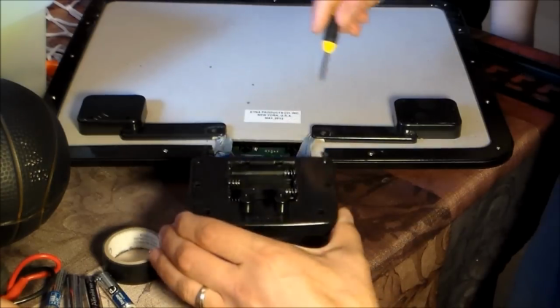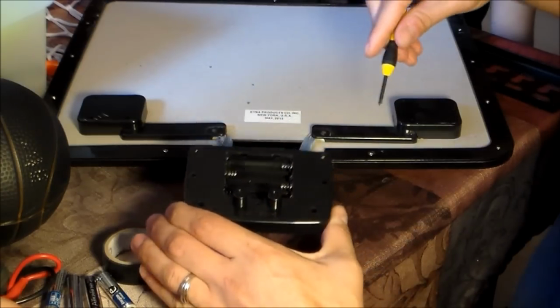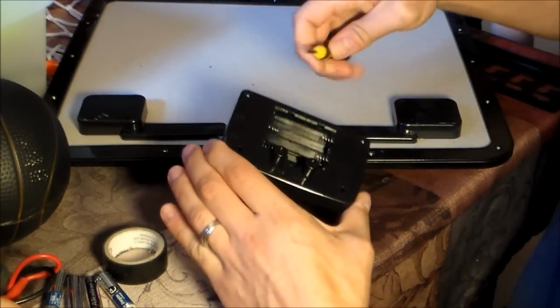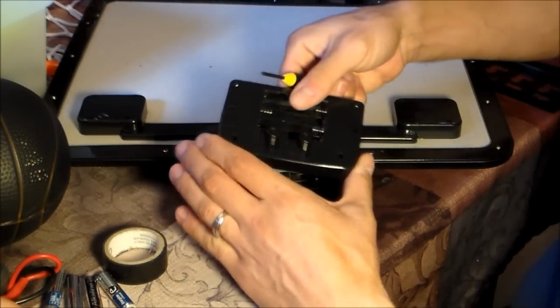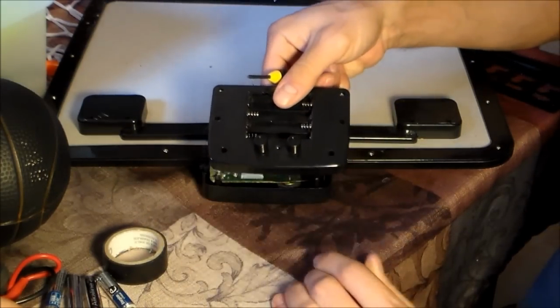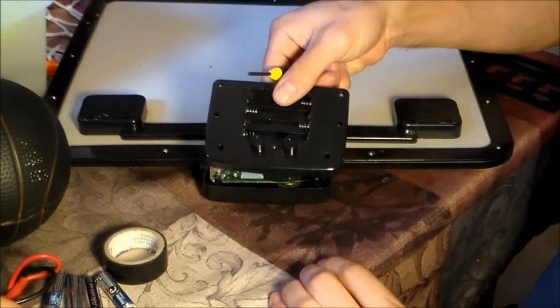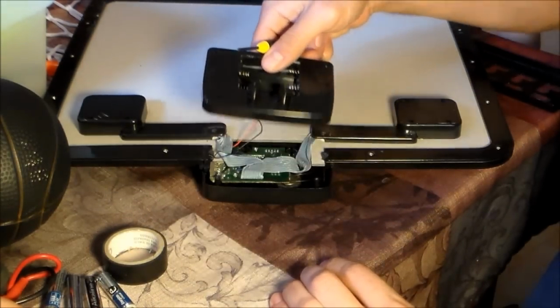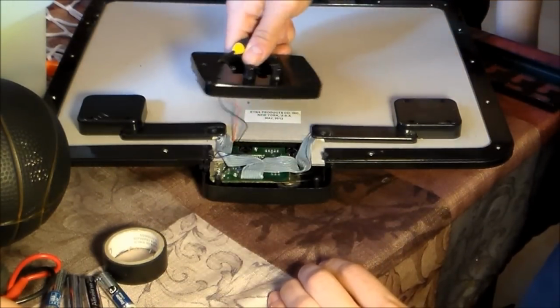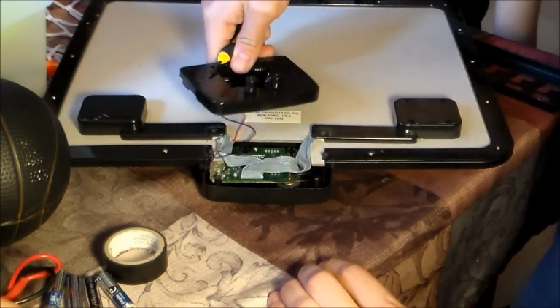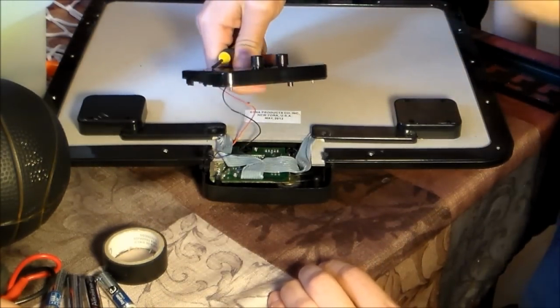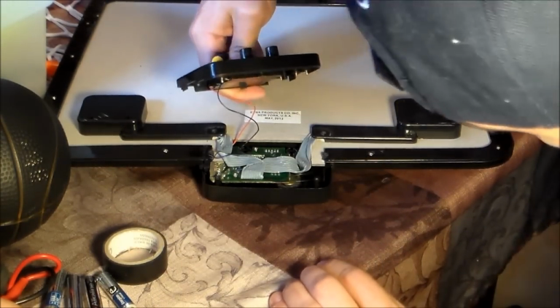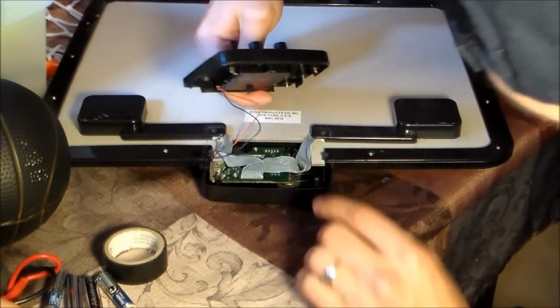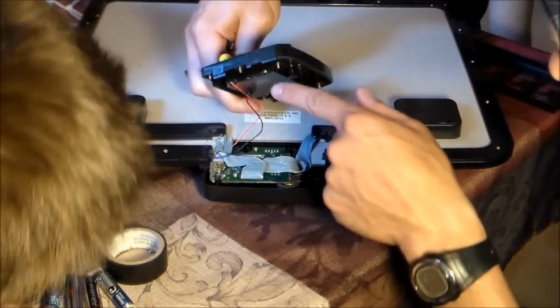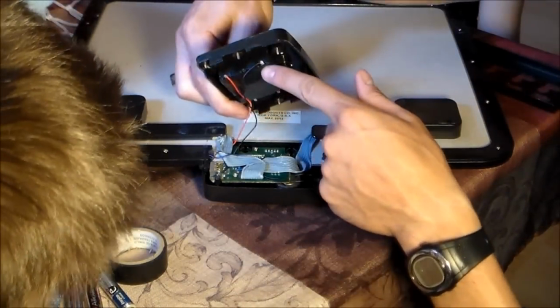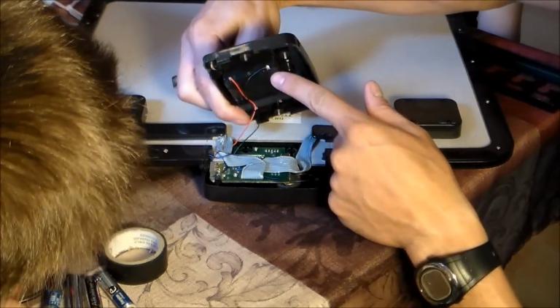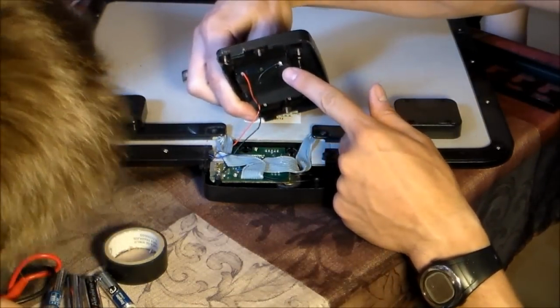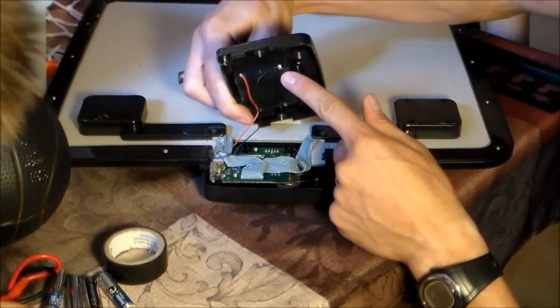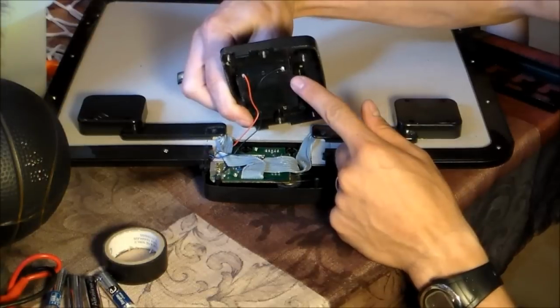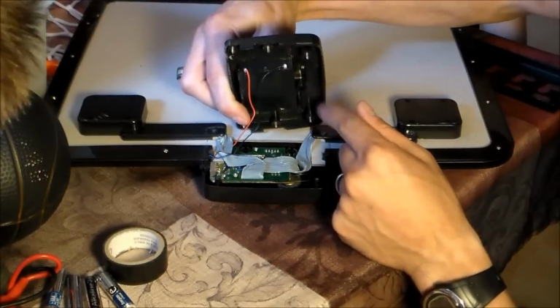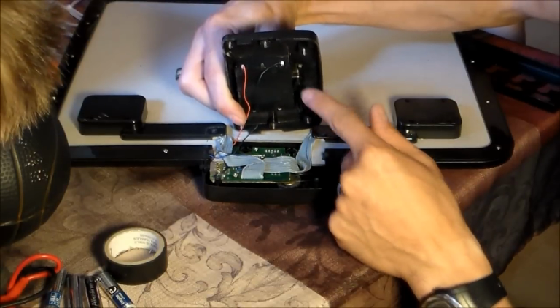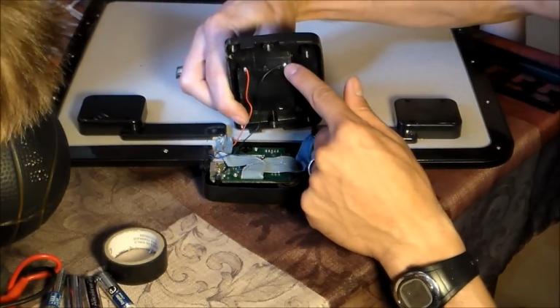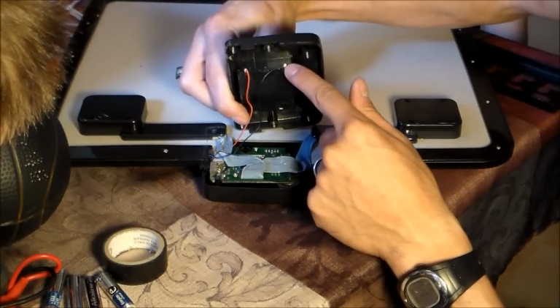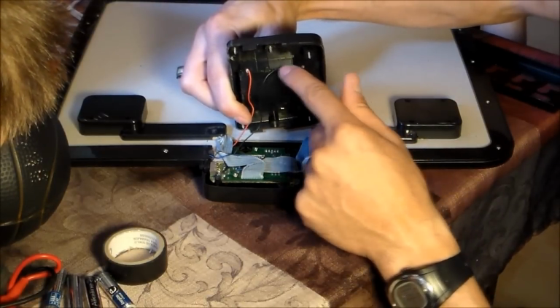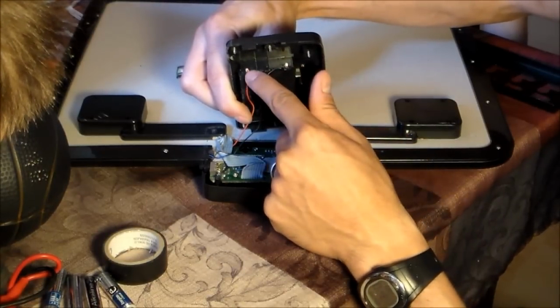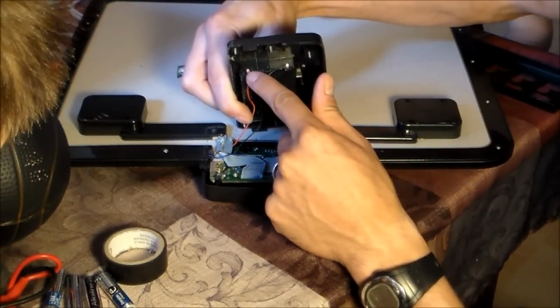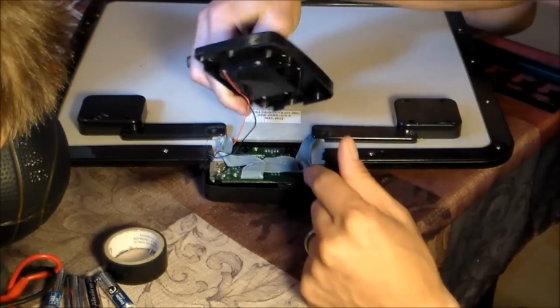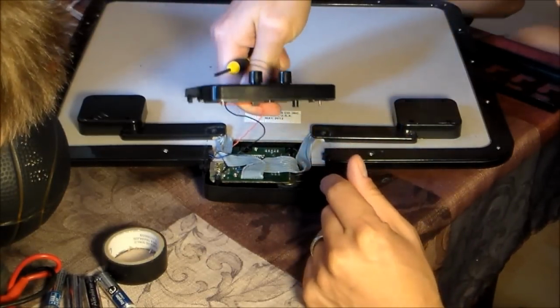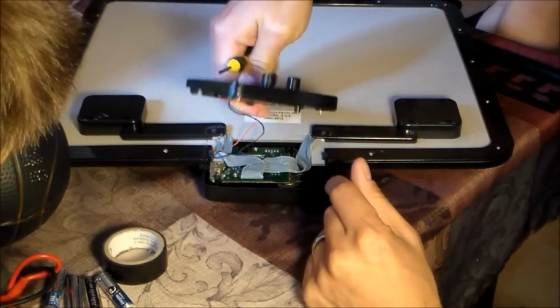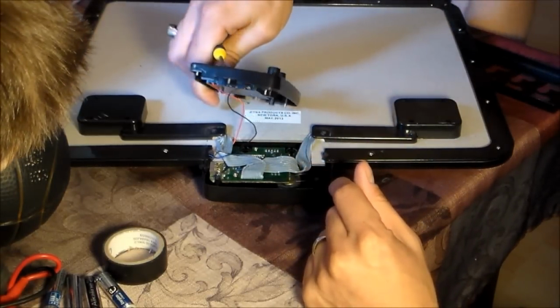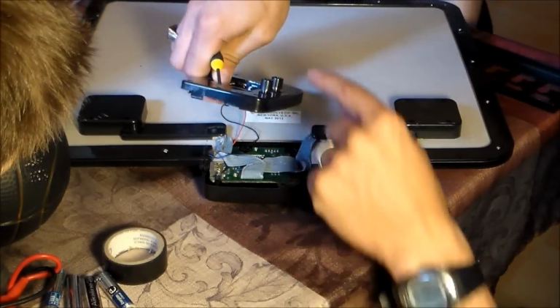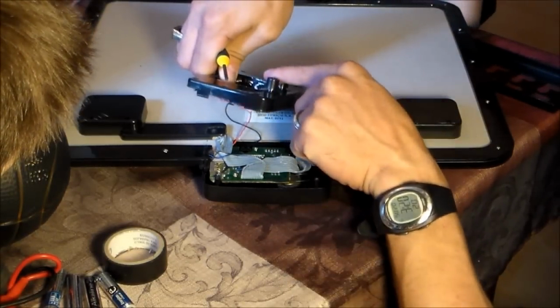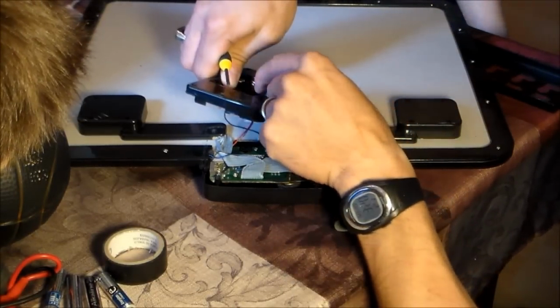You've got all these screws — just leave it like that. Make sure the solder connections right here are good. See how it has black on the right and red on the left — you want to leave that, just leave that big.